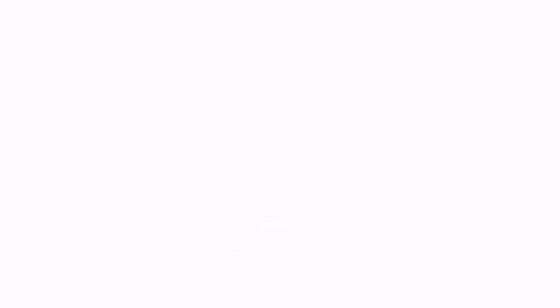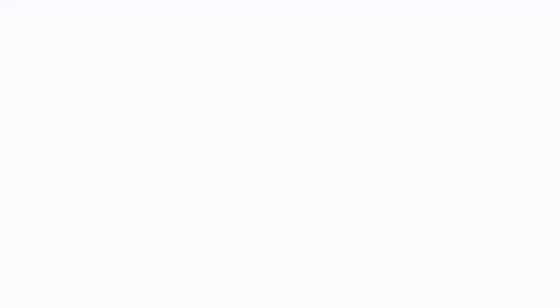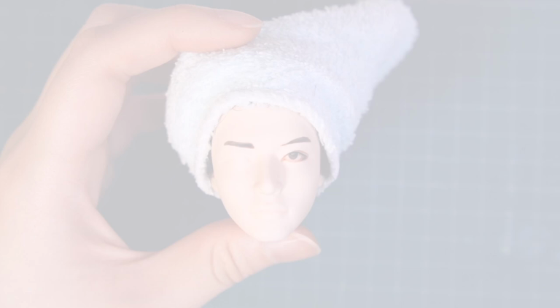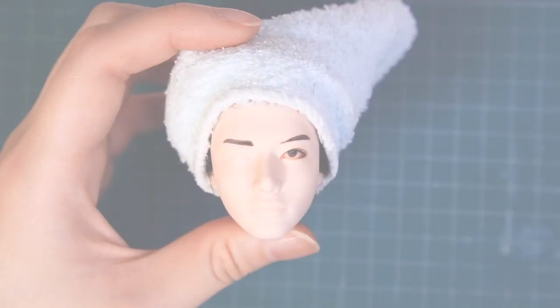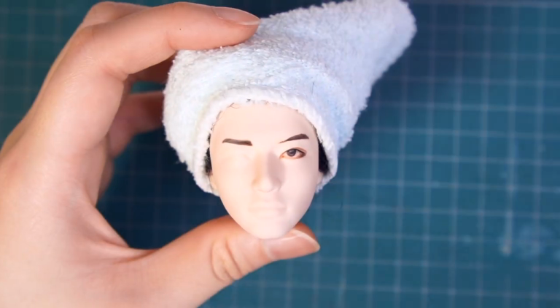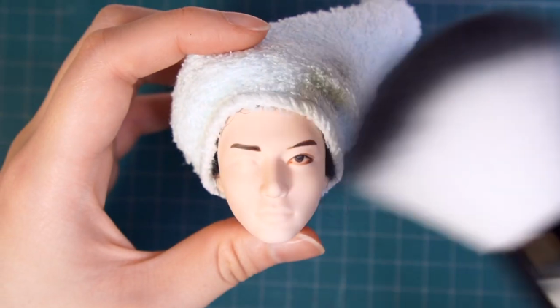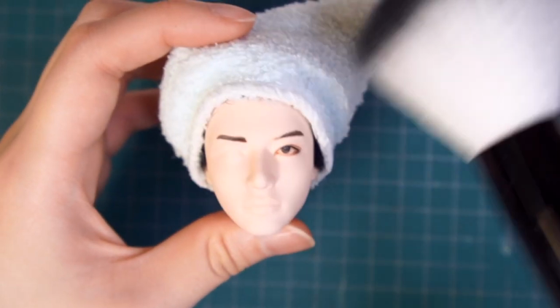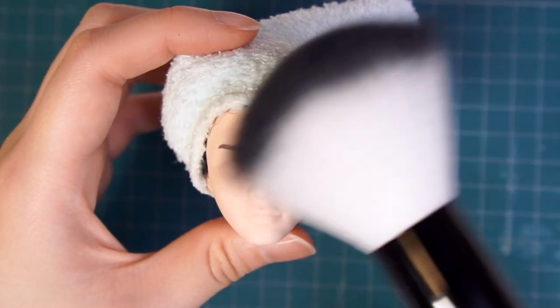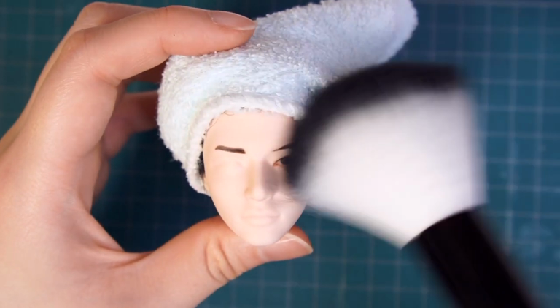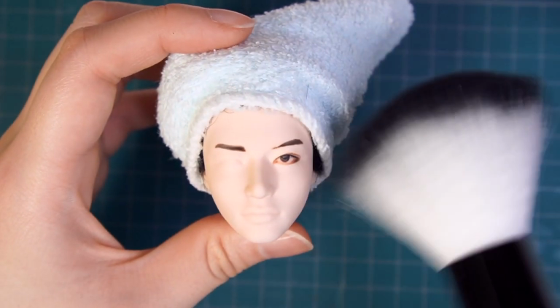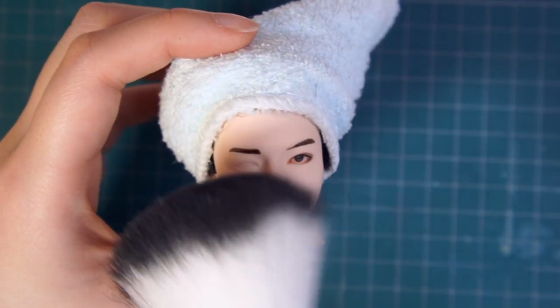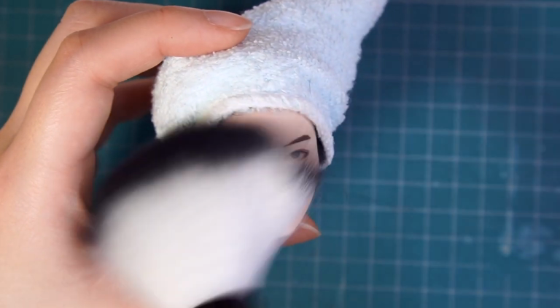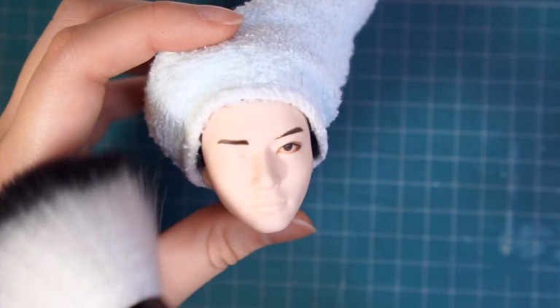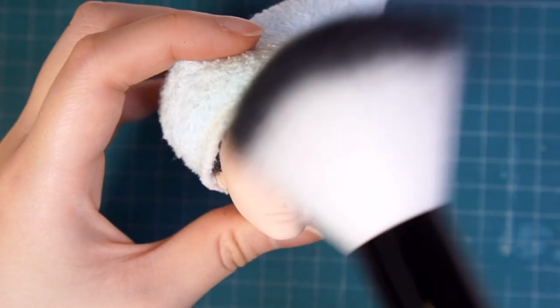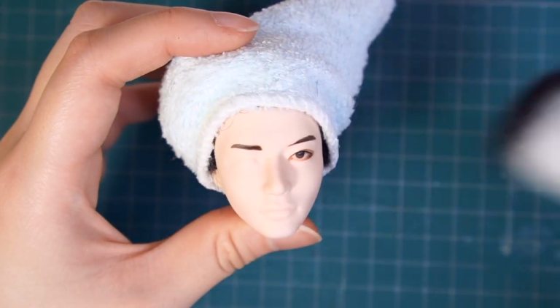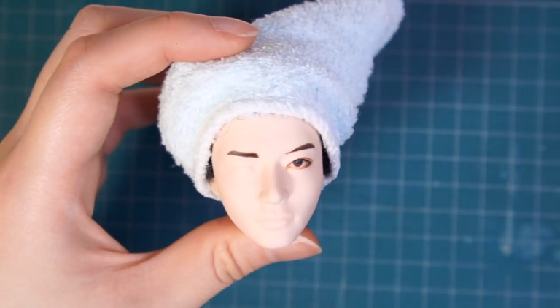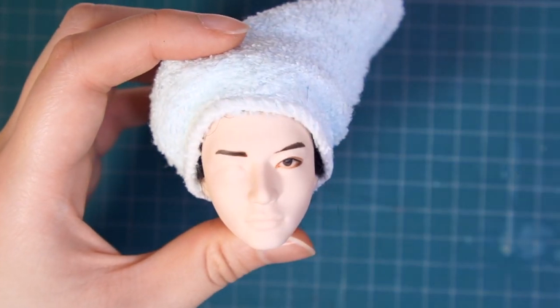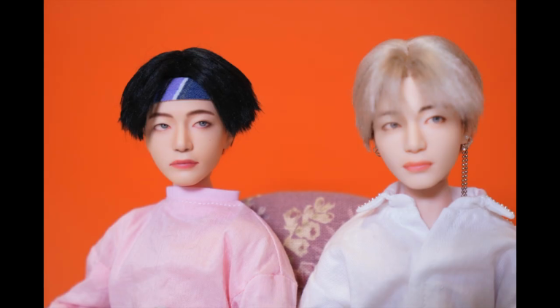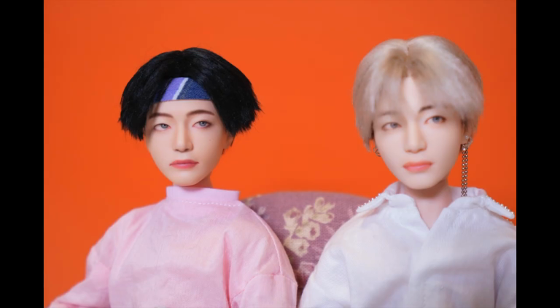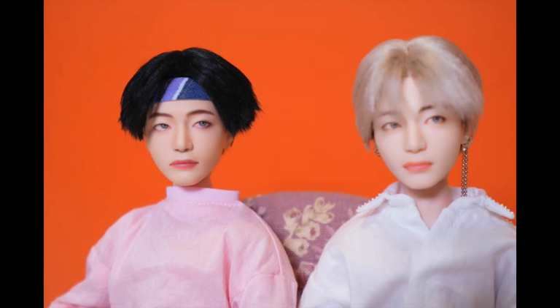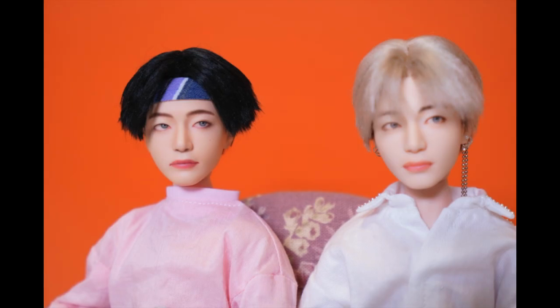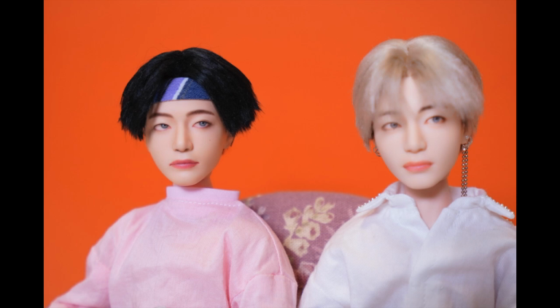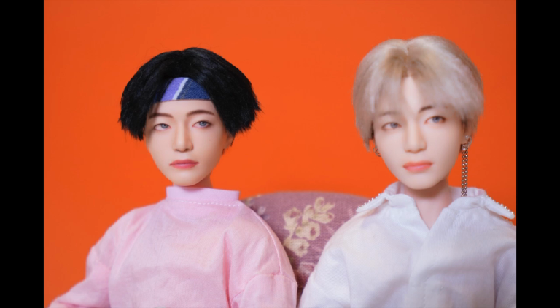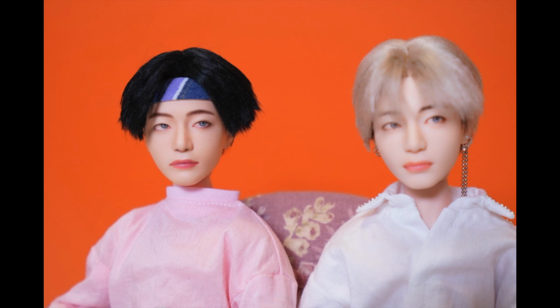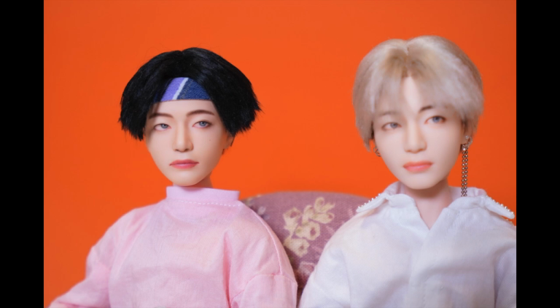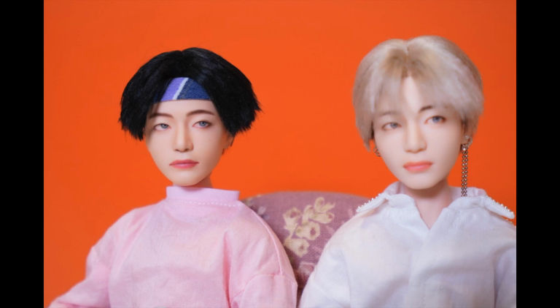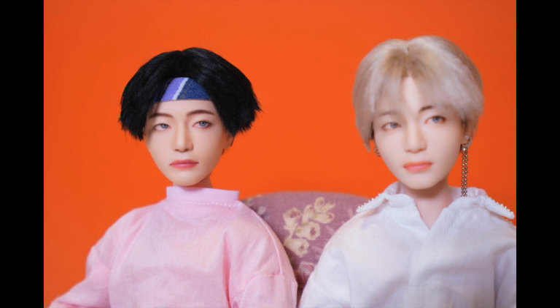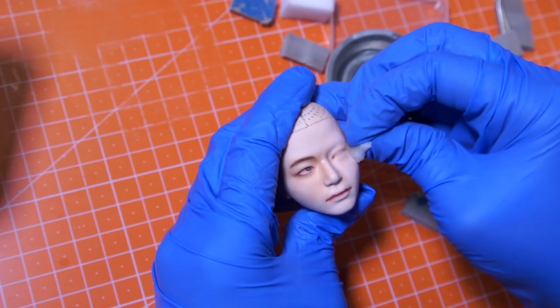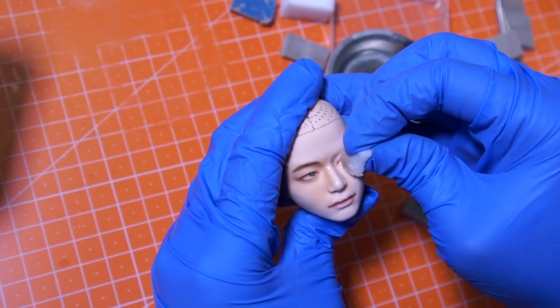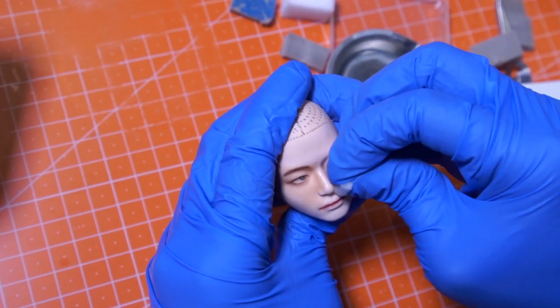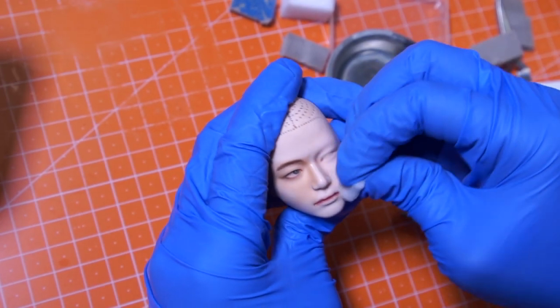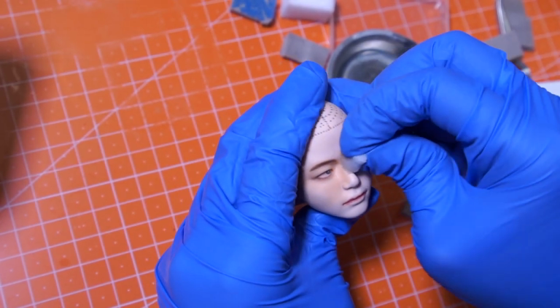Hi there, this is Polly. Do you wonder why I'm not starting from scratch? Actually, the doll I'm gonna show you today was this guy from the durability test.